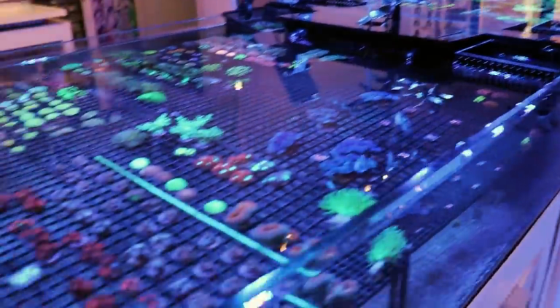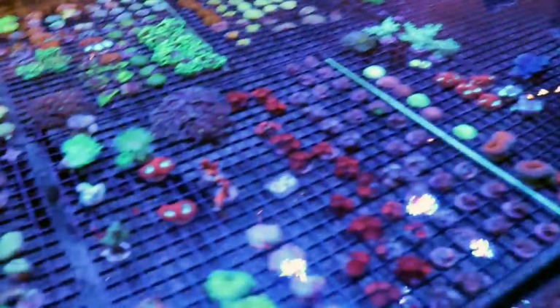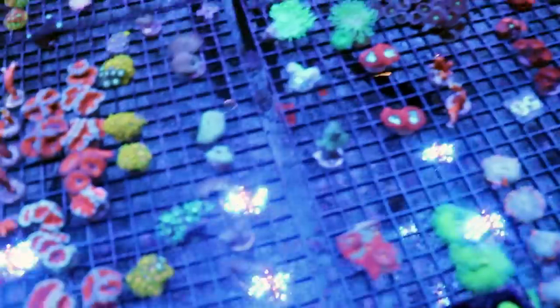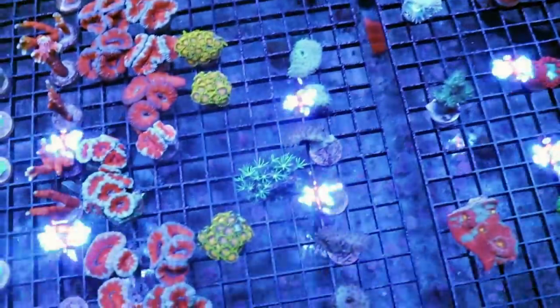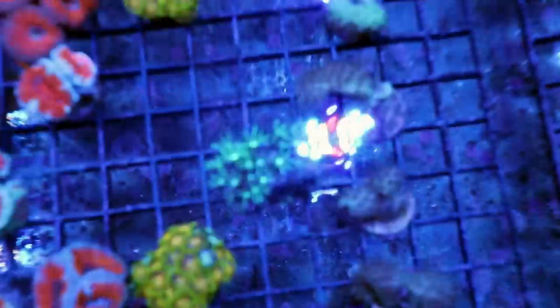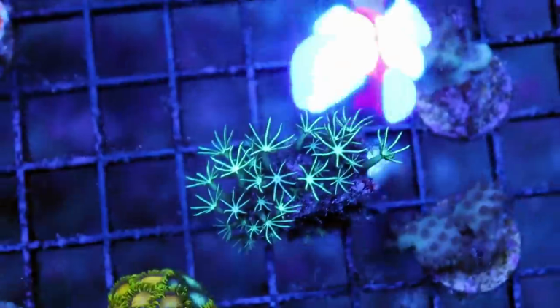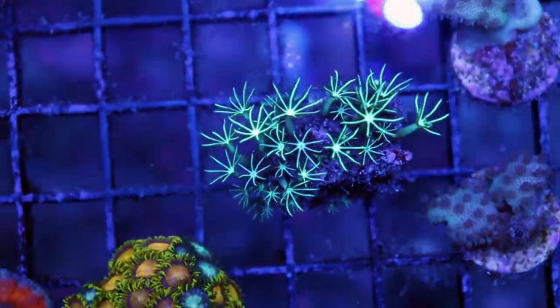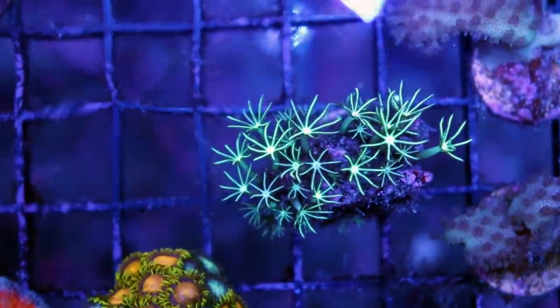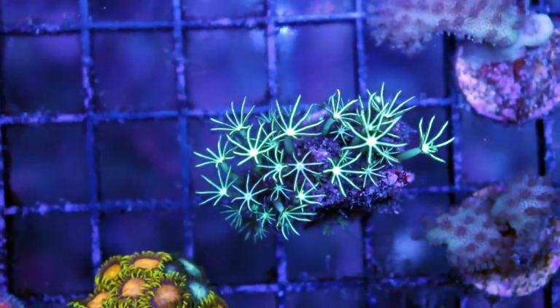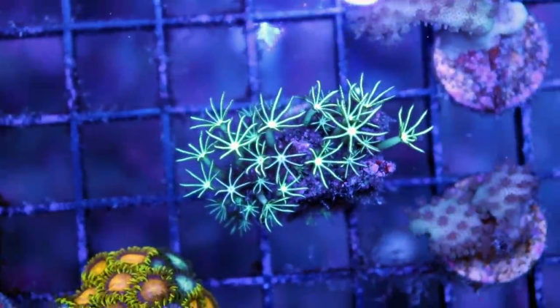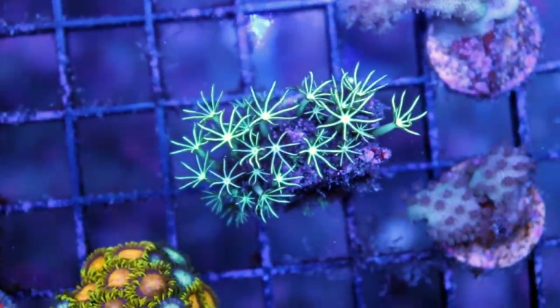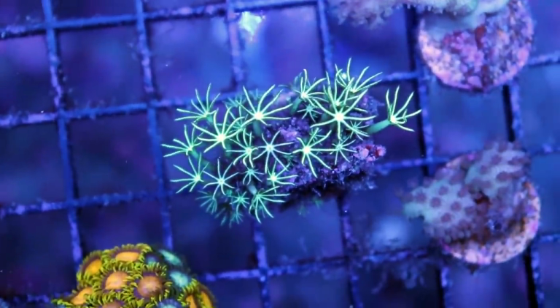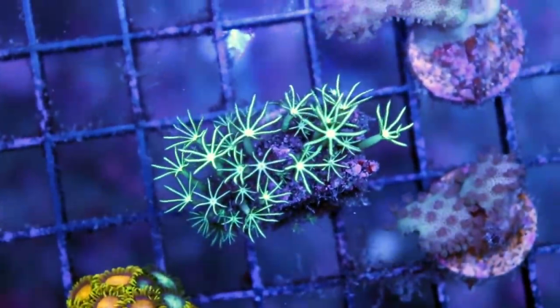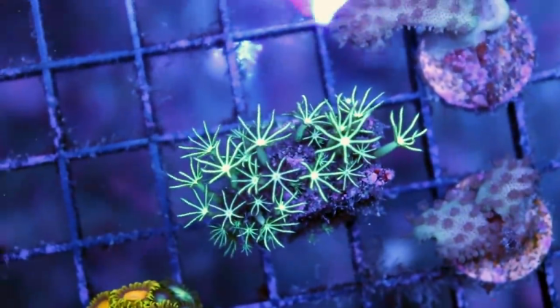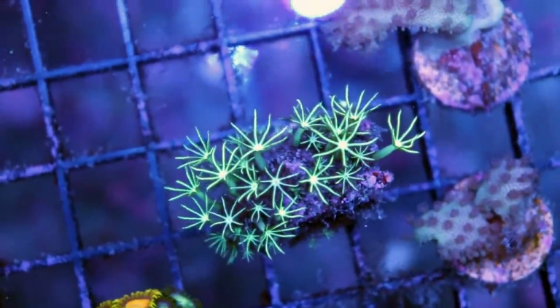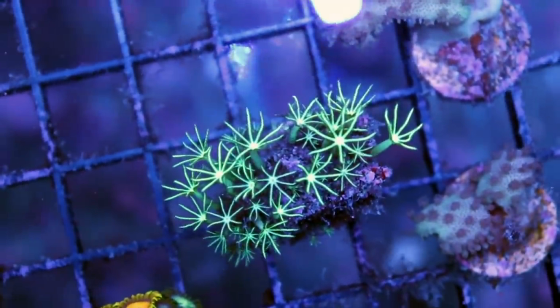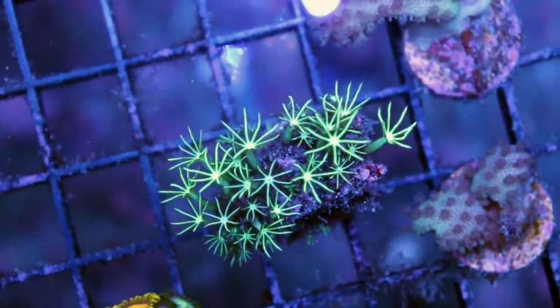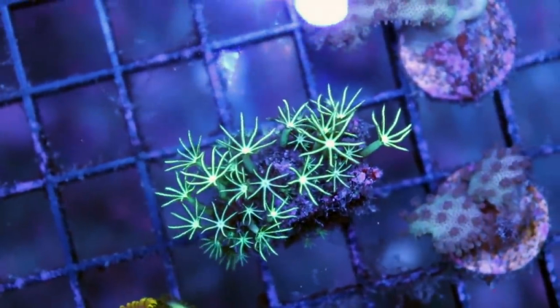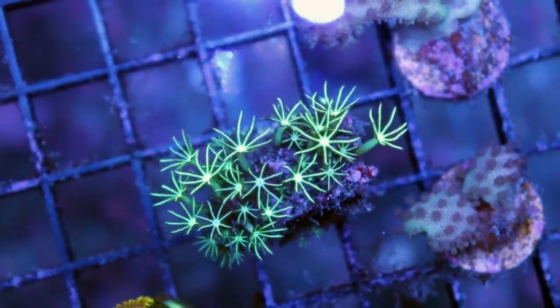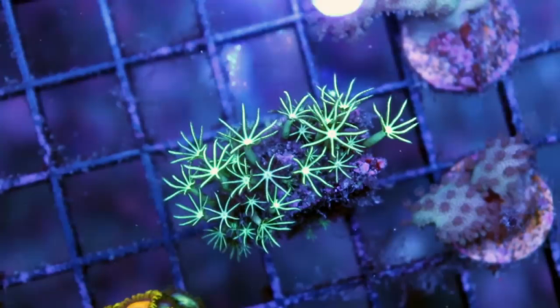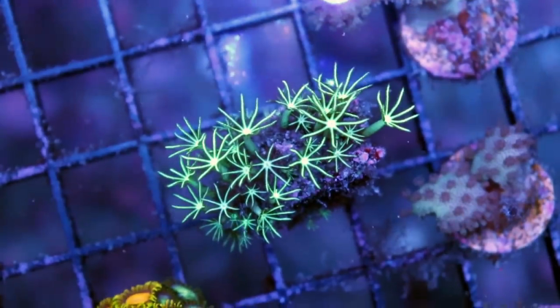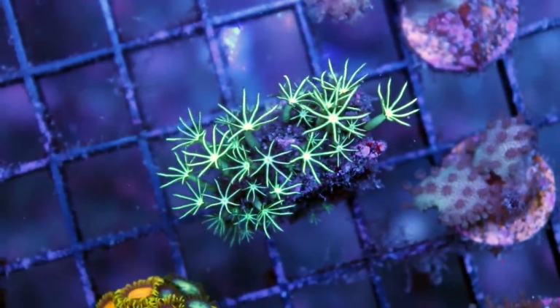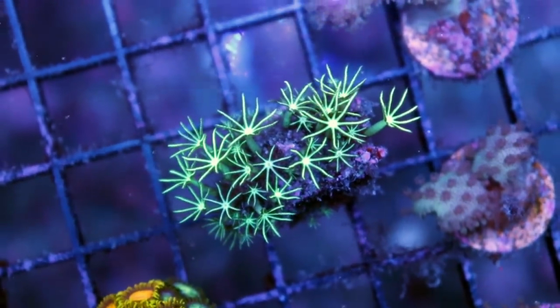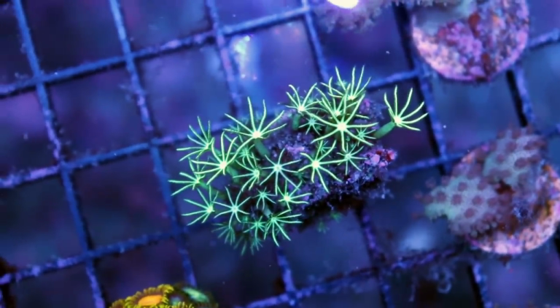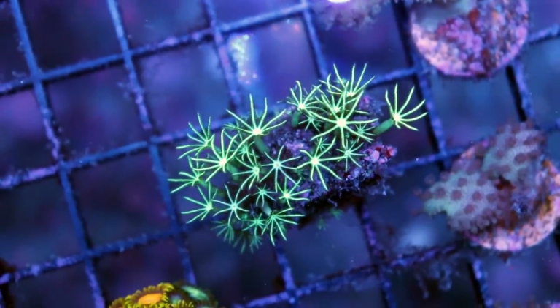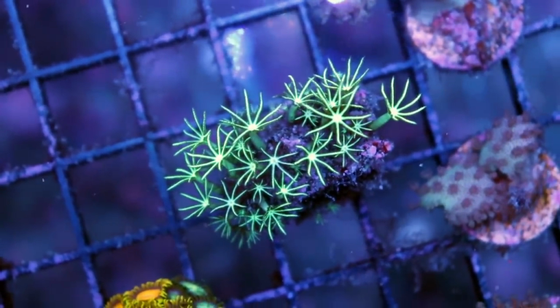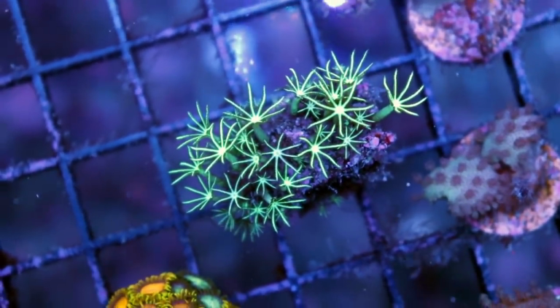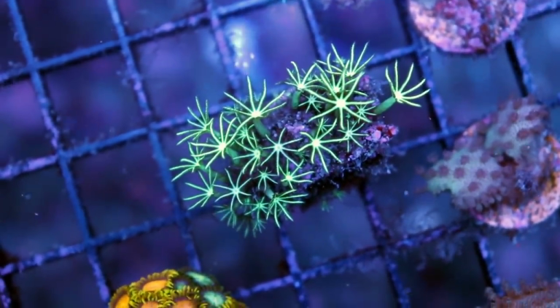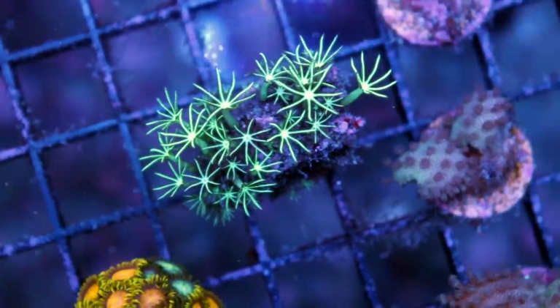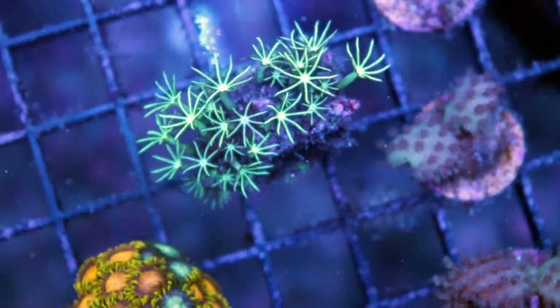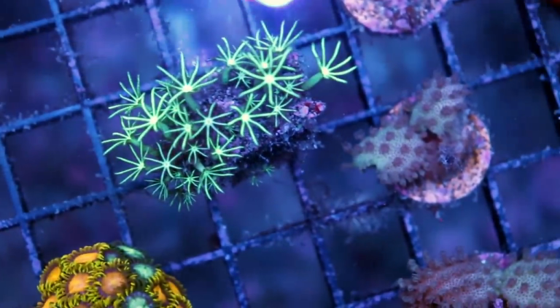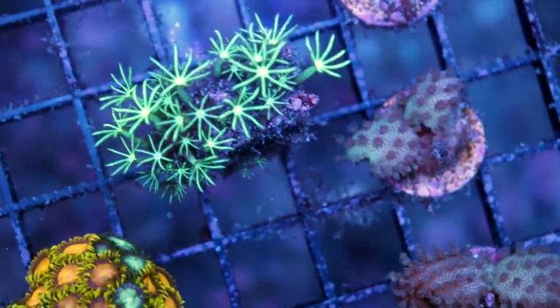Before we do that — a funky new style of green star polyp. Look at these, they get really long. I'm calling them green spaghetti star polyps because they're green and they look like spaghetti. That's how that happened.